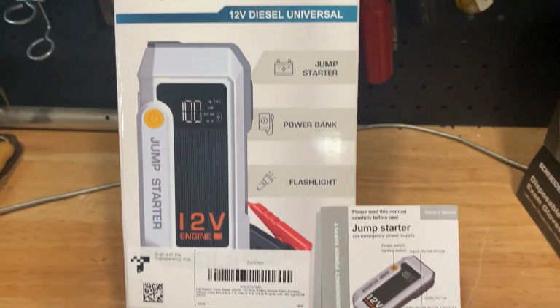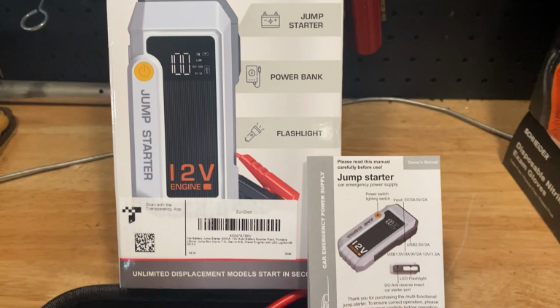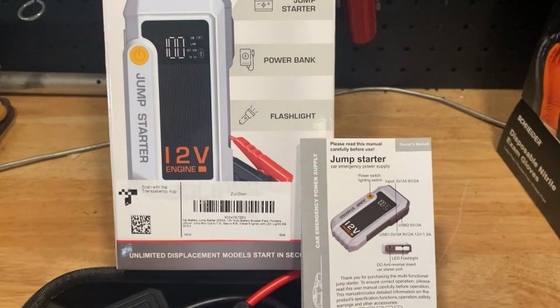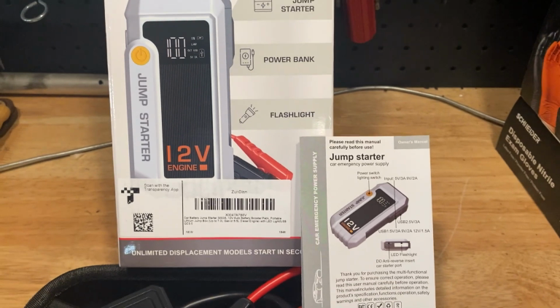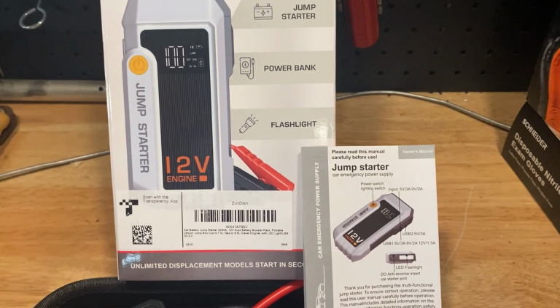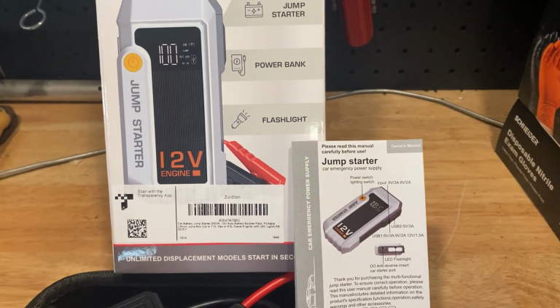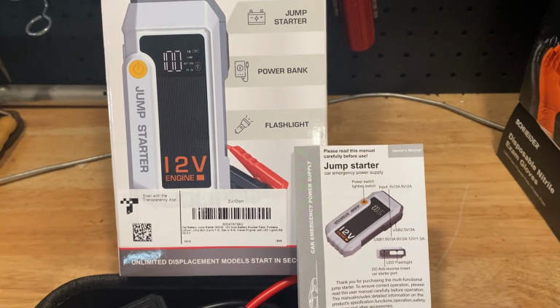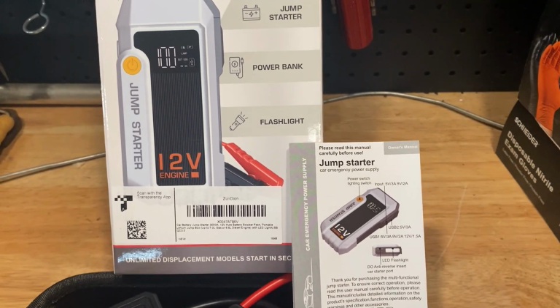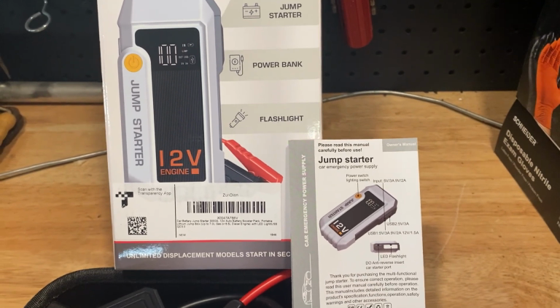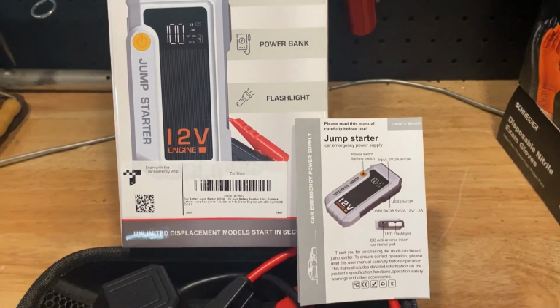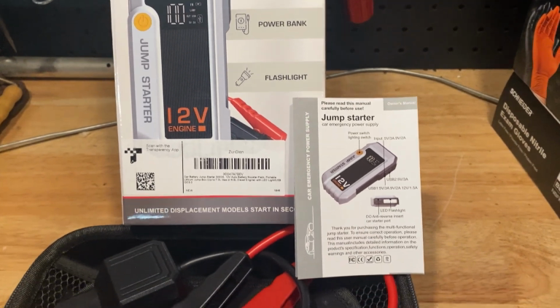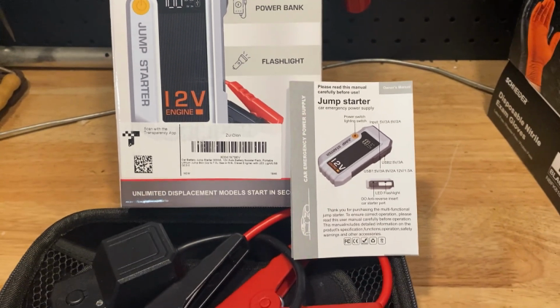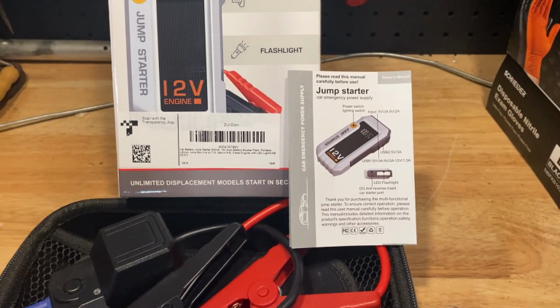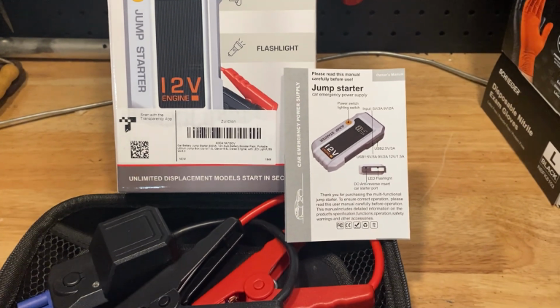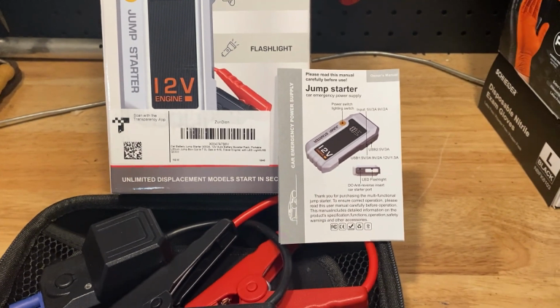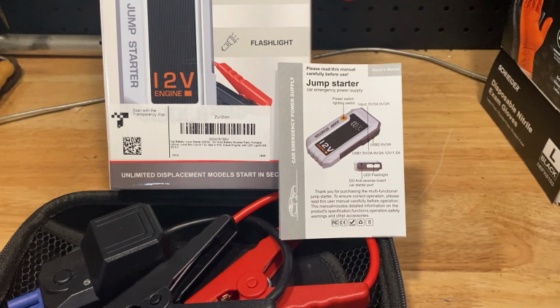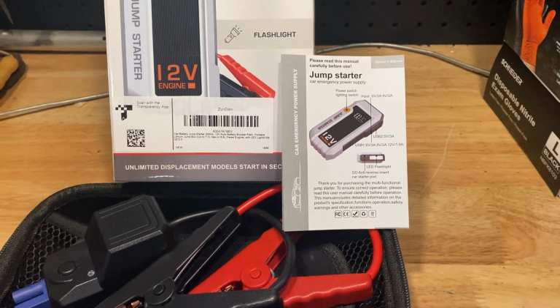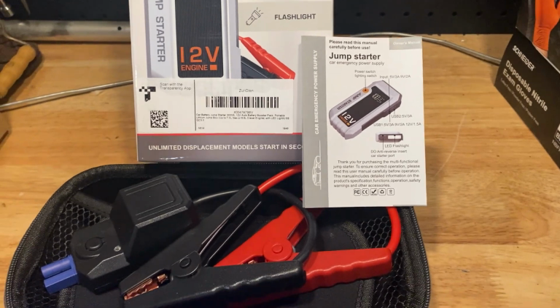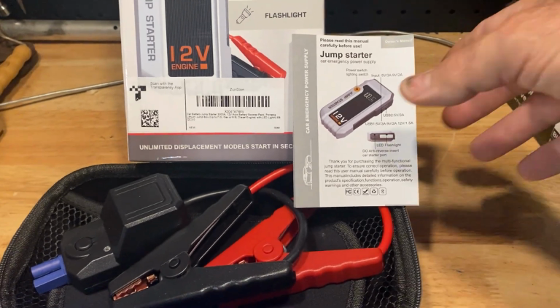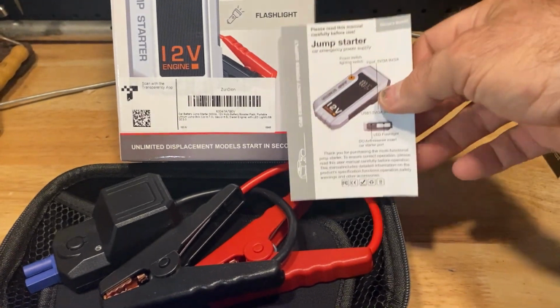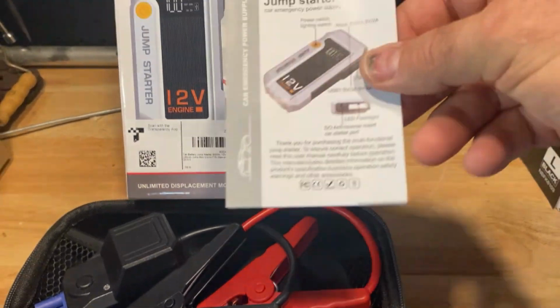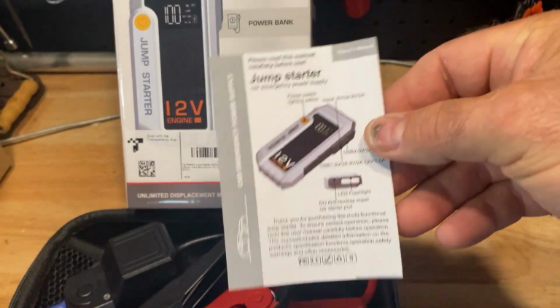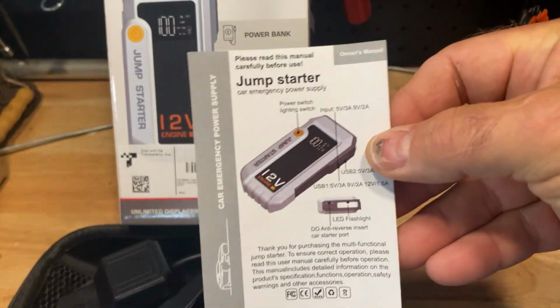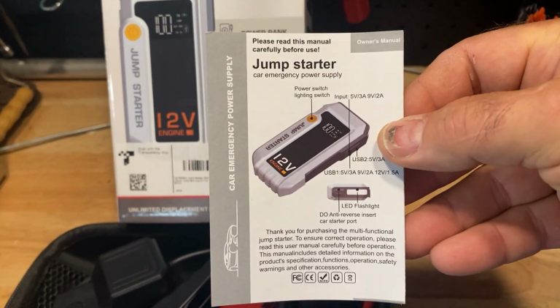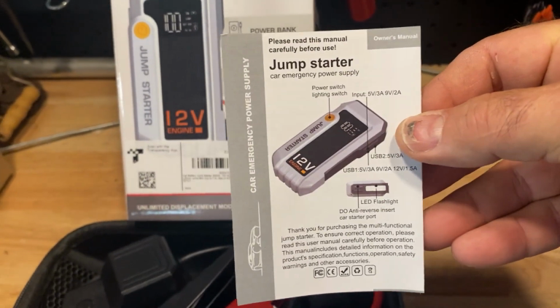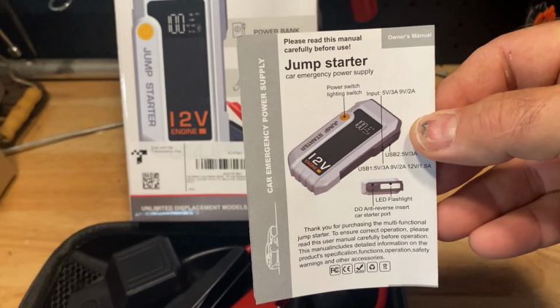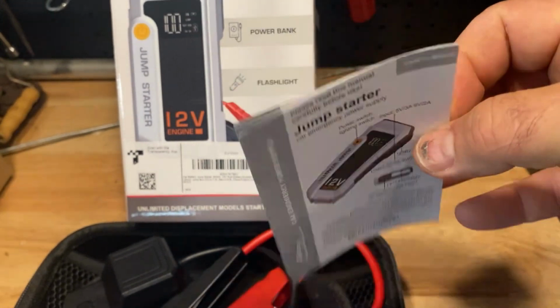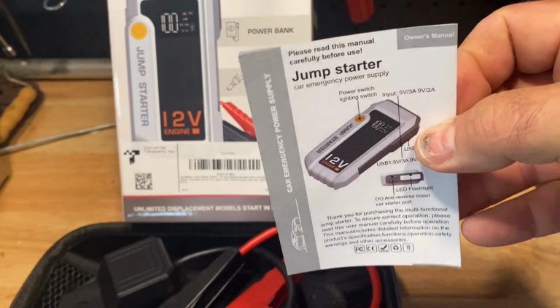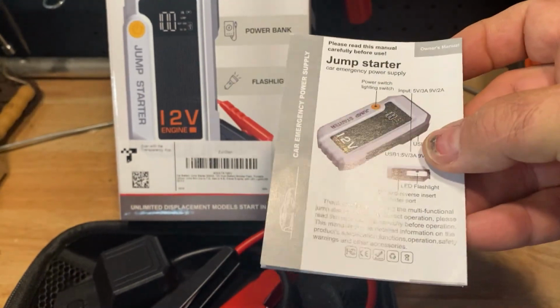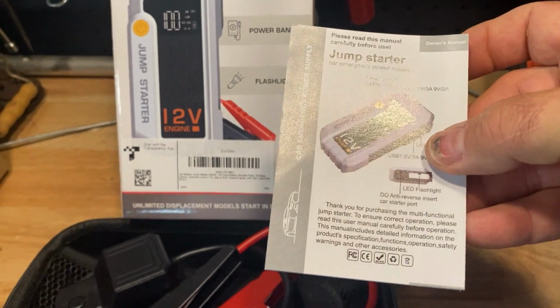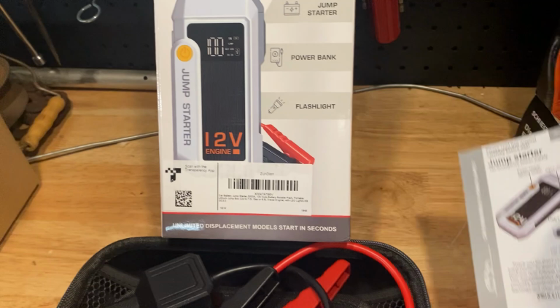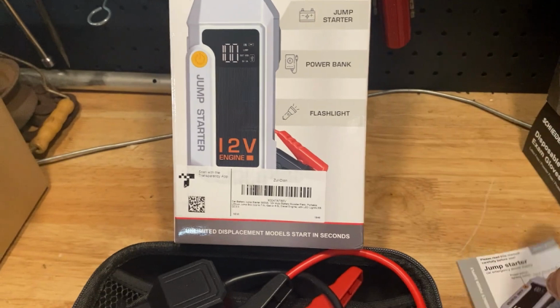This is a 12-volt diesel or universal jump starter. It's a power bank, it's a flashlight. There's your operations manual there — it goes through everything you need to know.